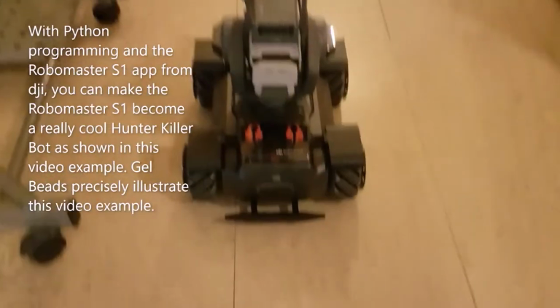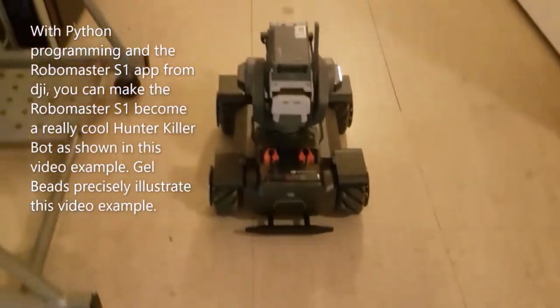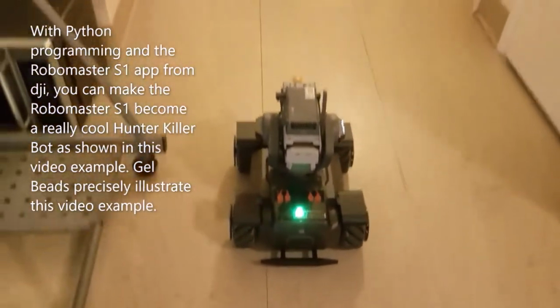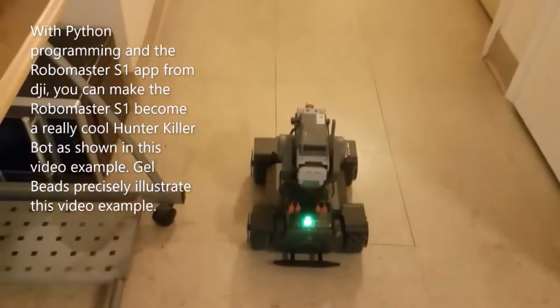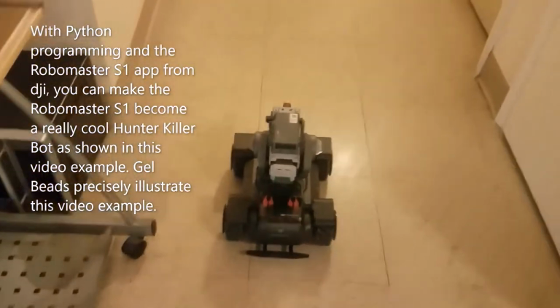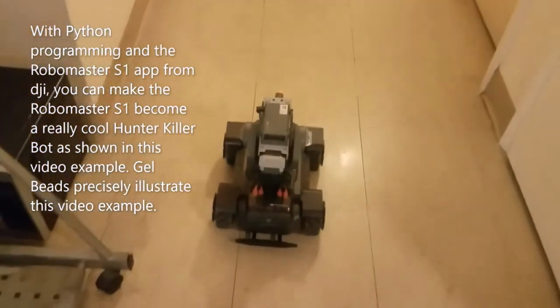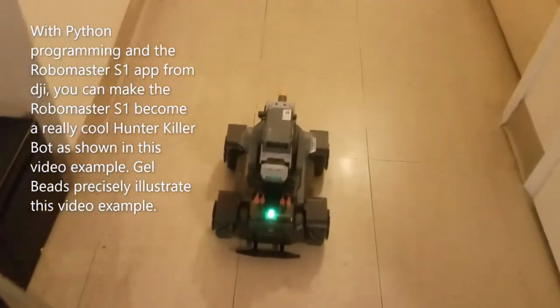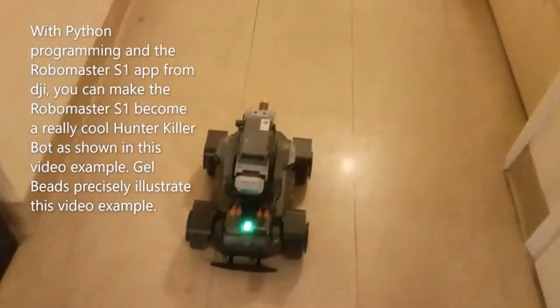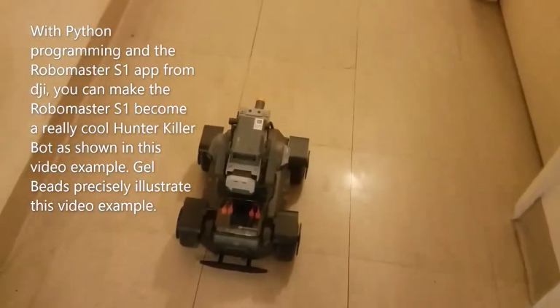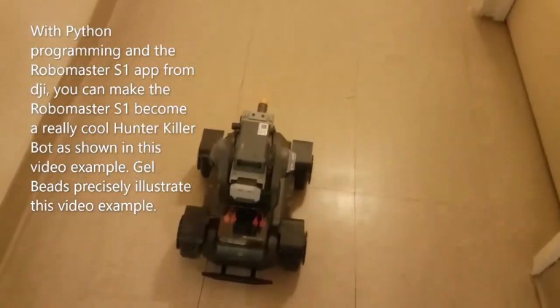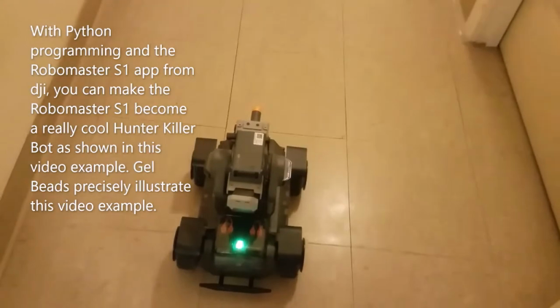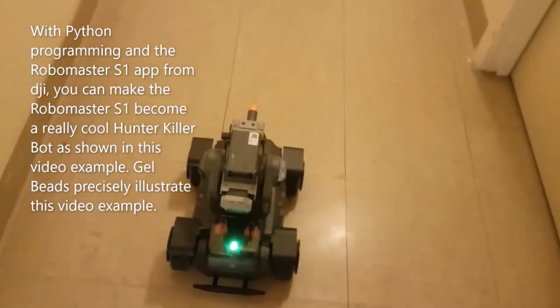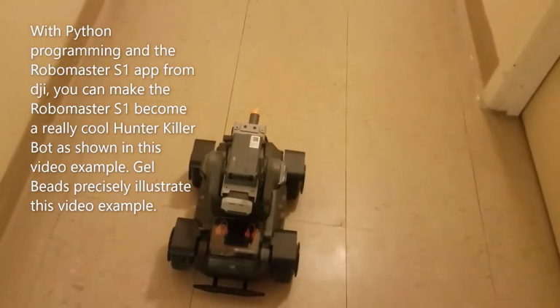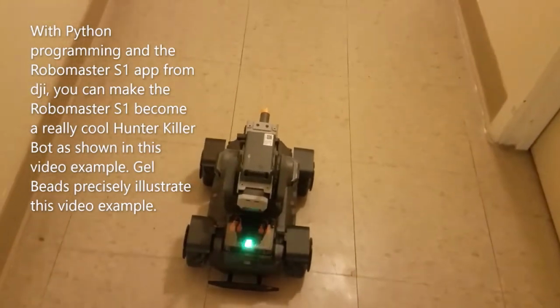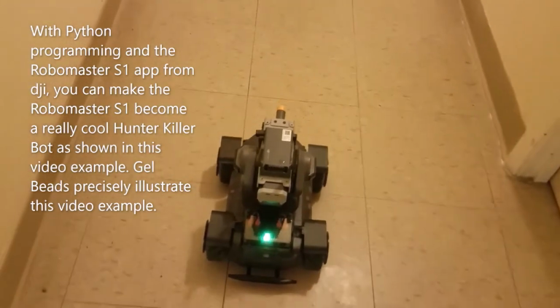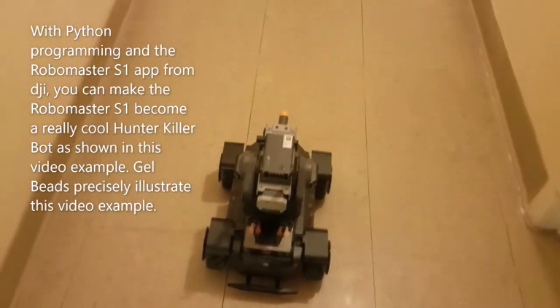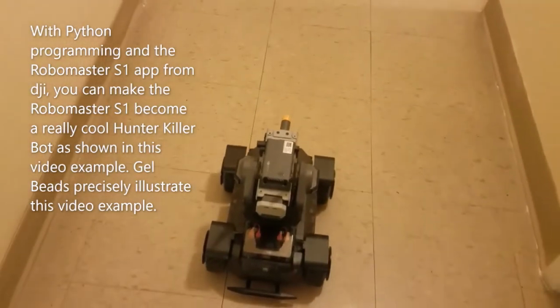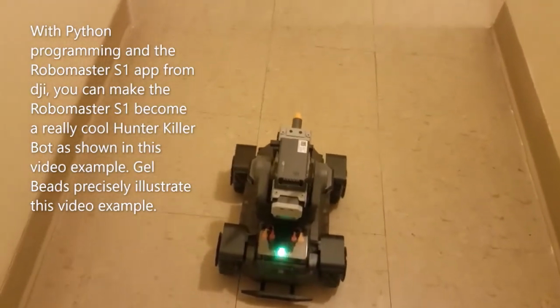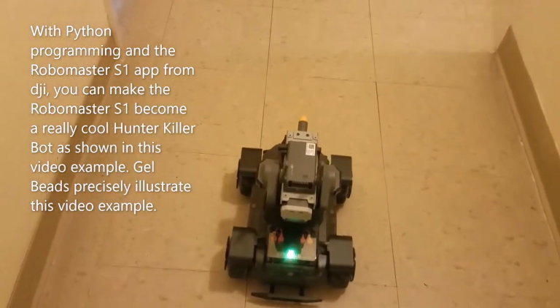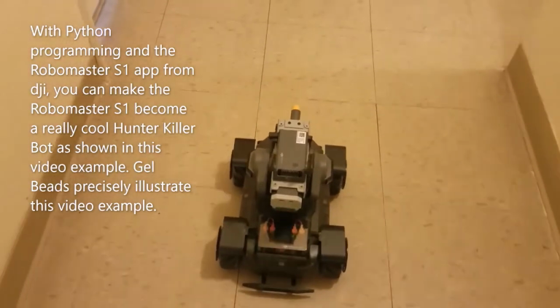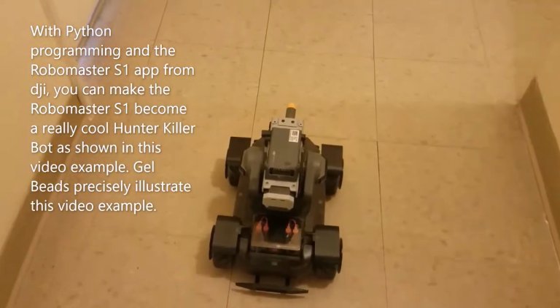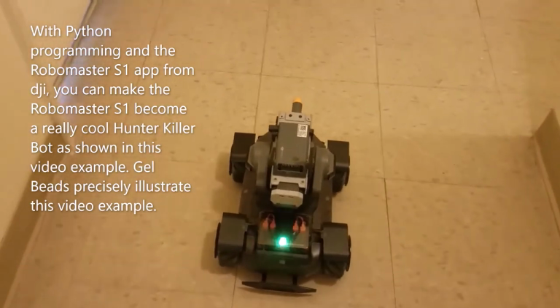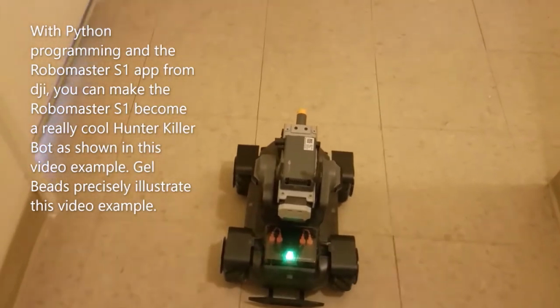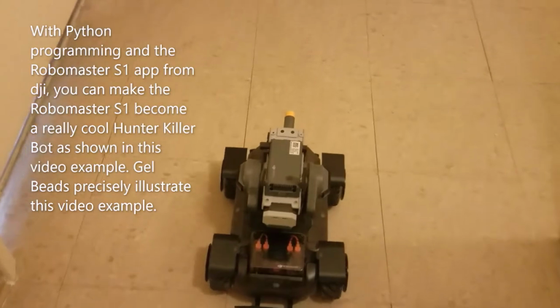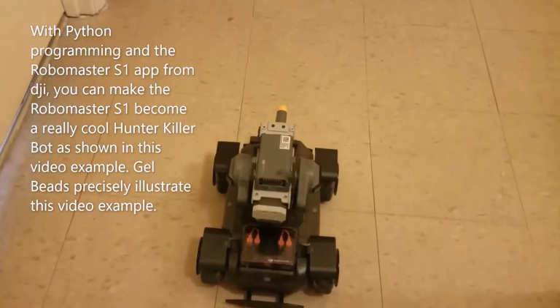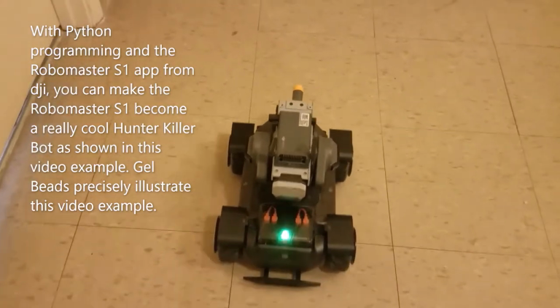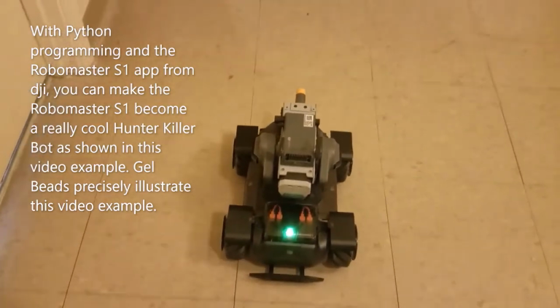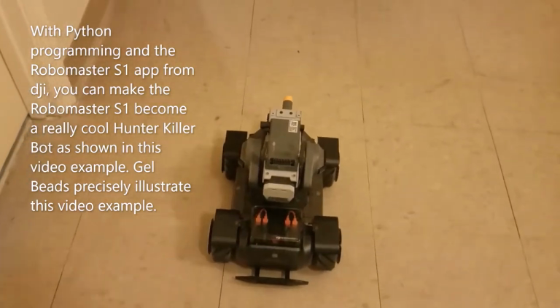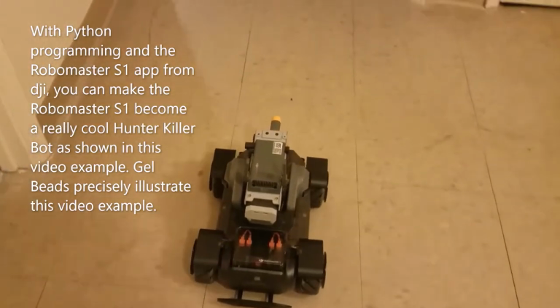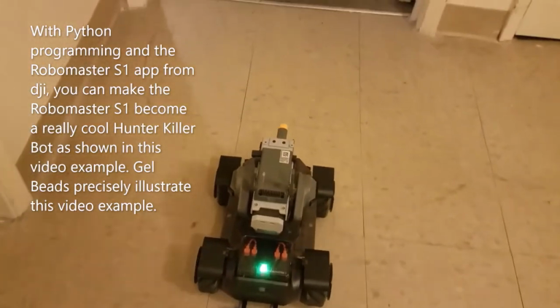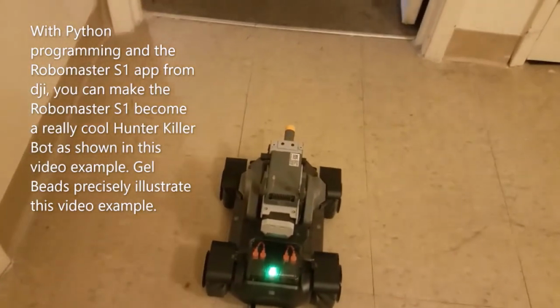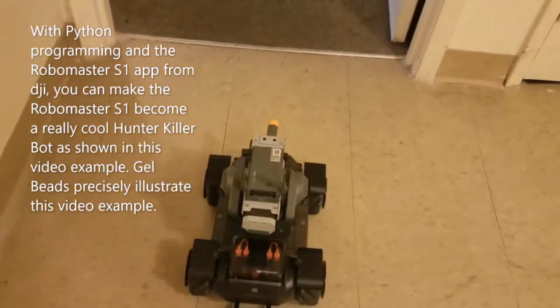With Python programming and the RoboMaster S1 app from DJI, you can make the RoboMaster S1 become a really cool hunter-killer bot, as shown in this video example. Gel beads precisely illustrate this video example.